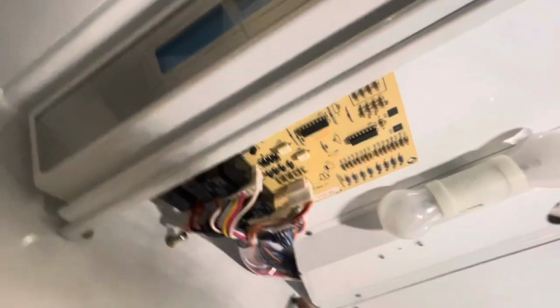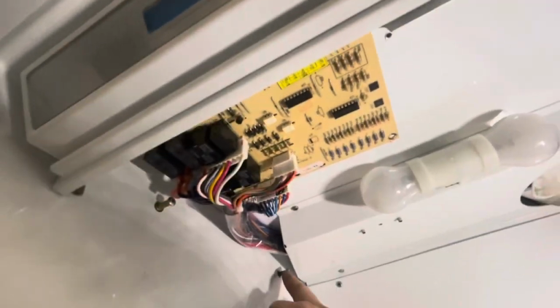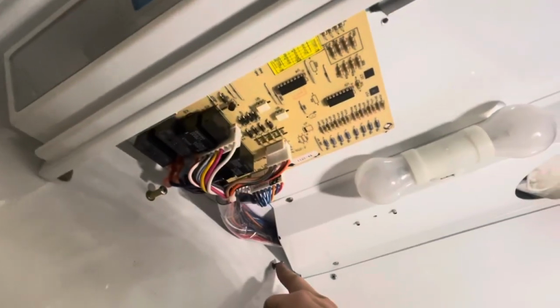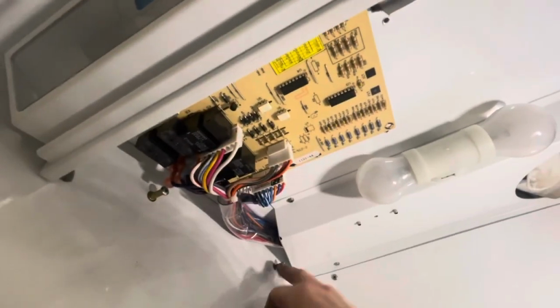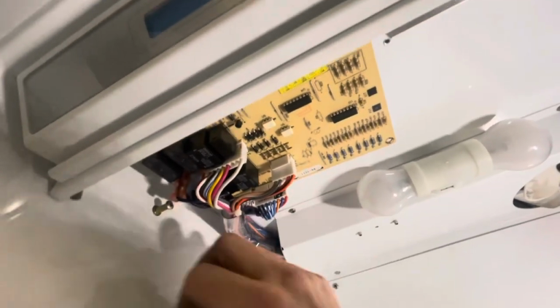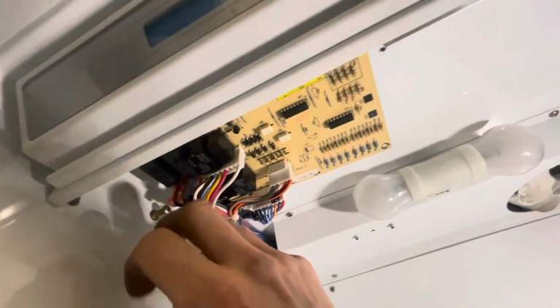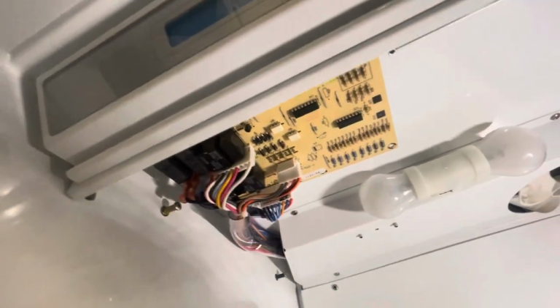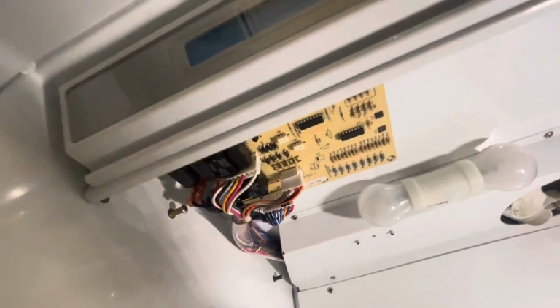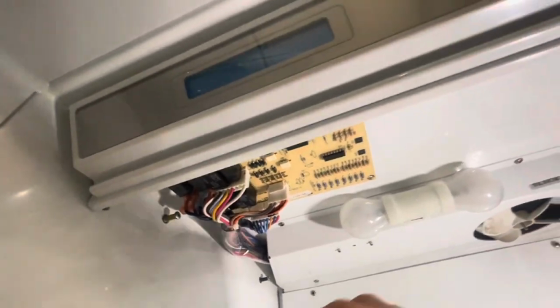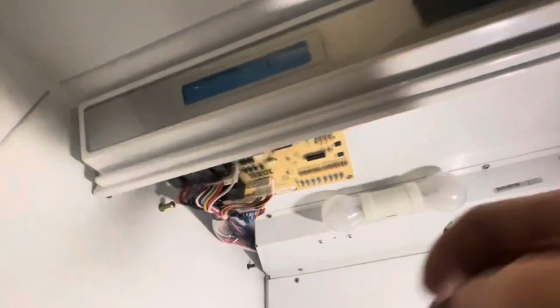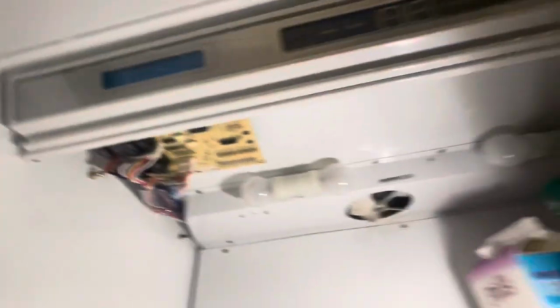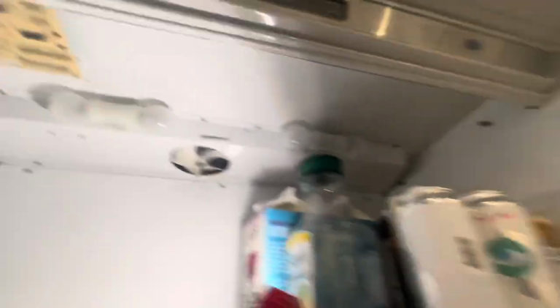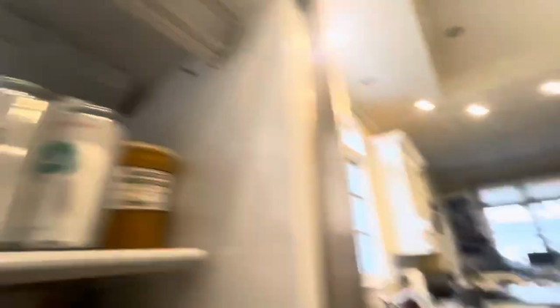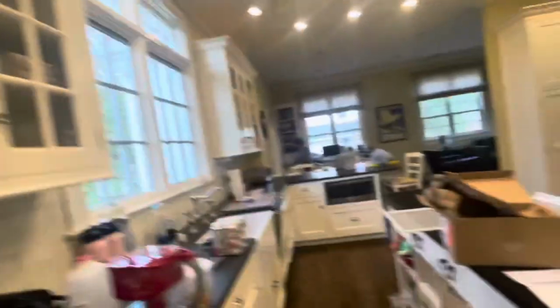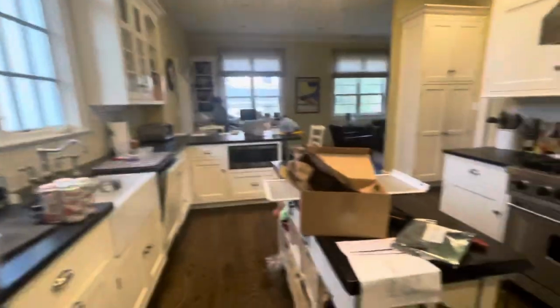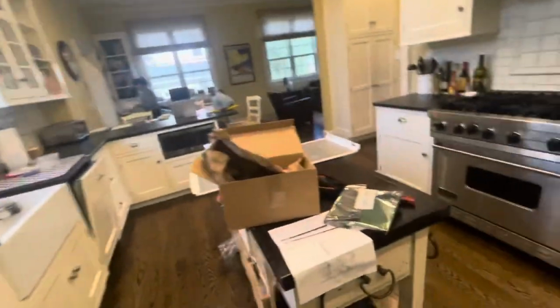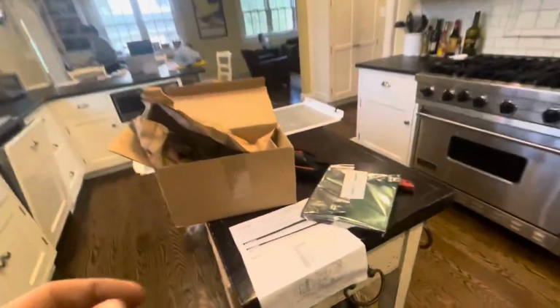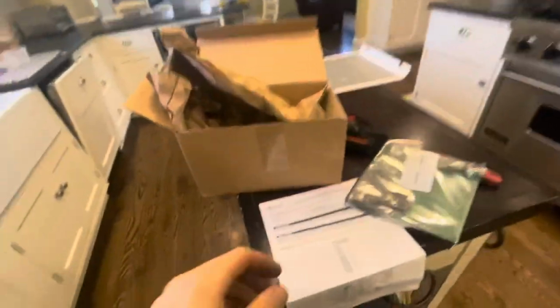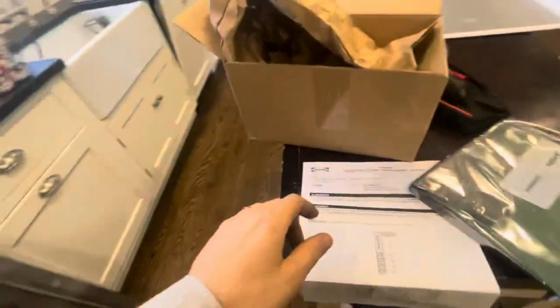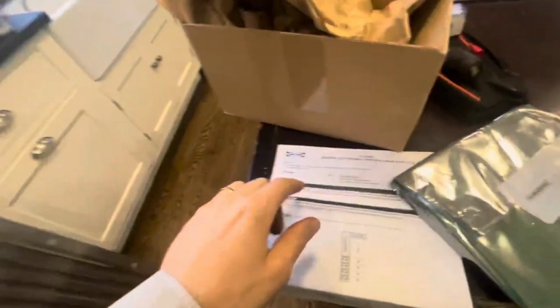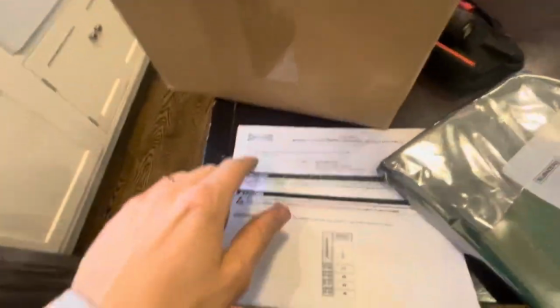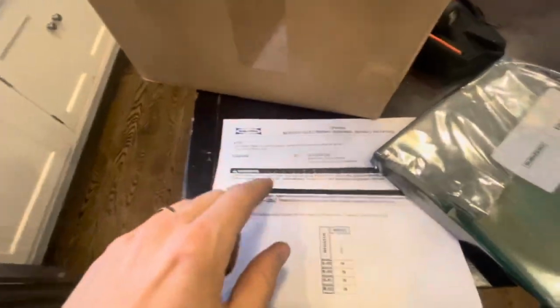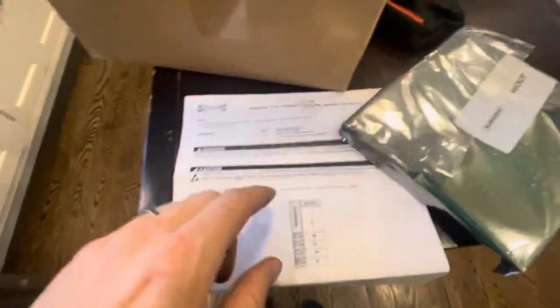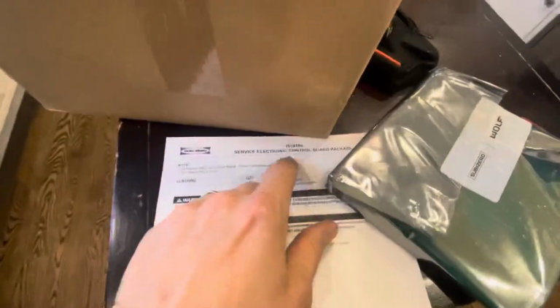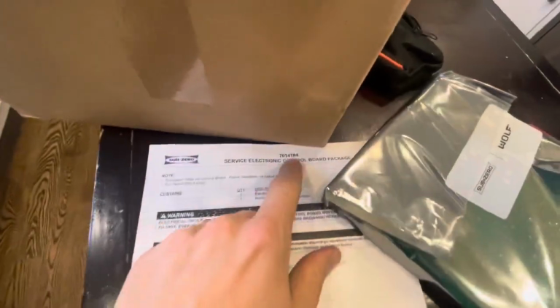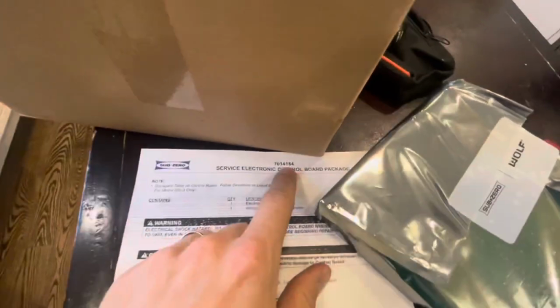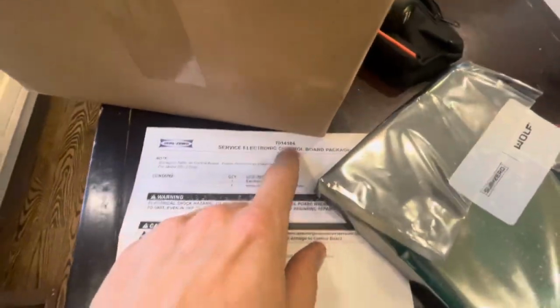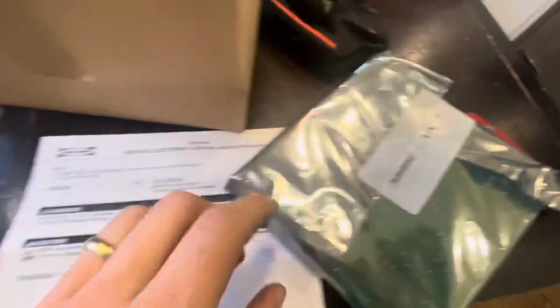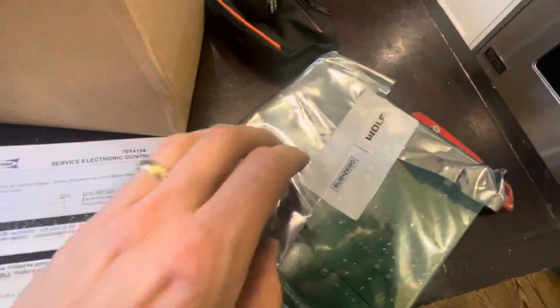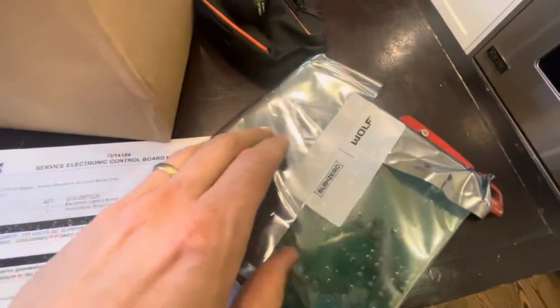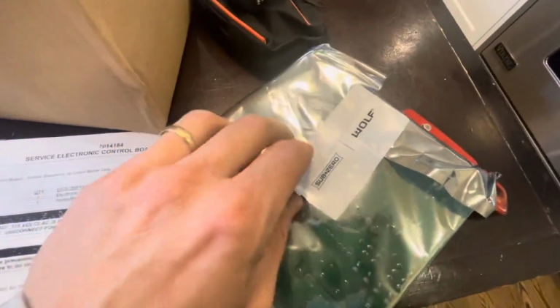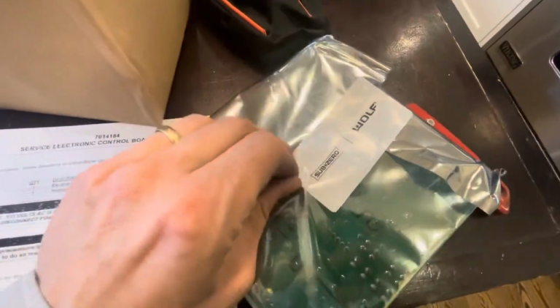I usually ground to the screw, or you could do continuity — either one. As far as the computer board goes, it's a total one-off for the 653. It's the 701-4184, and you're going to grab that.